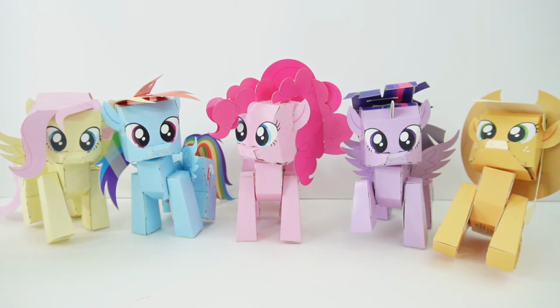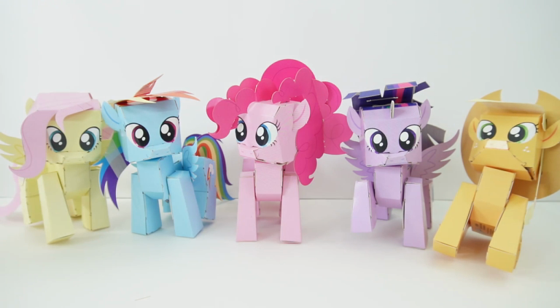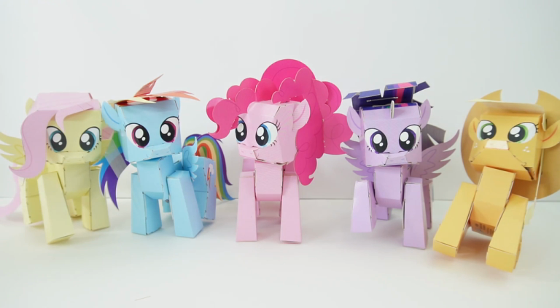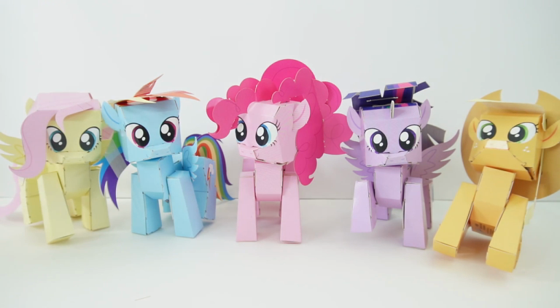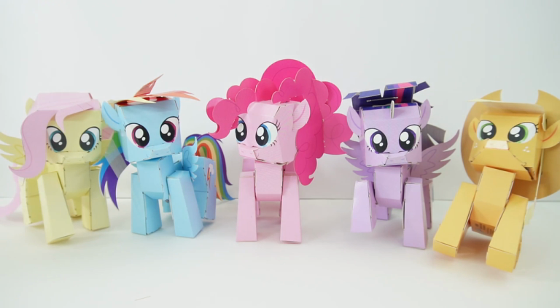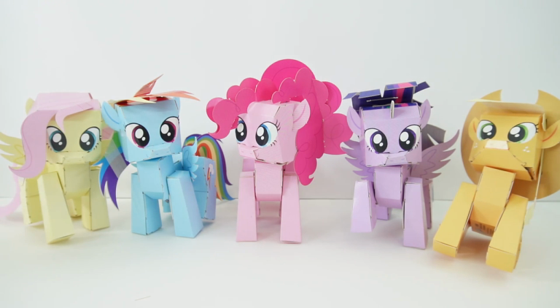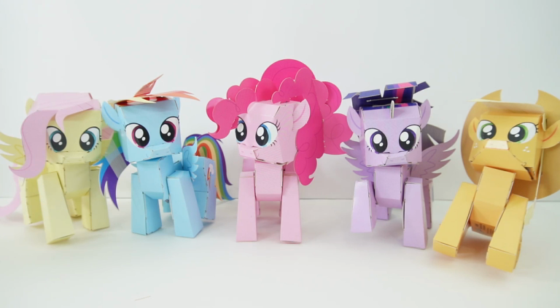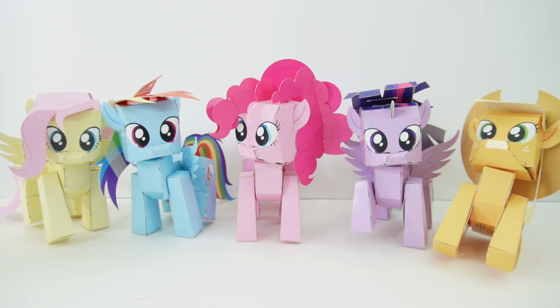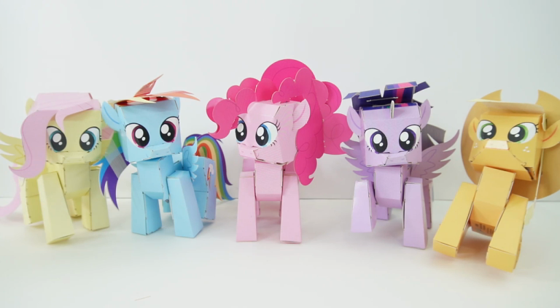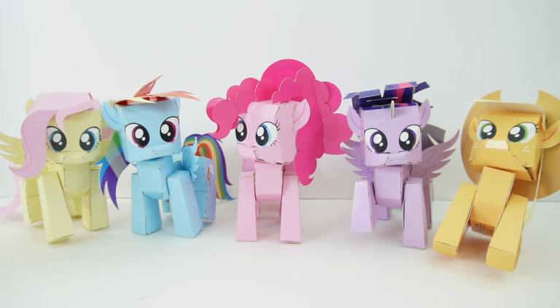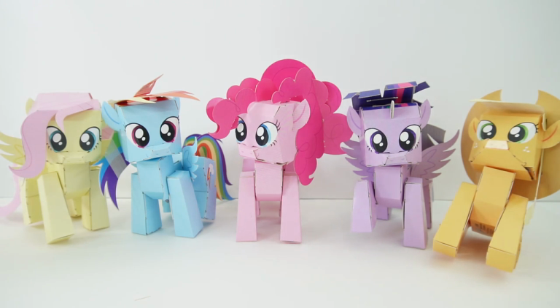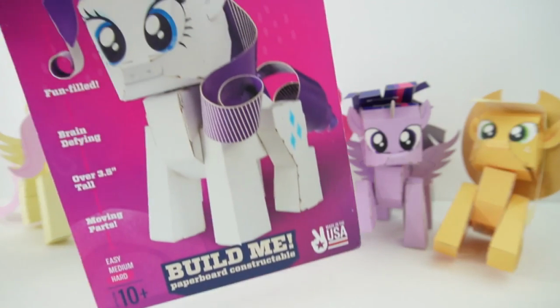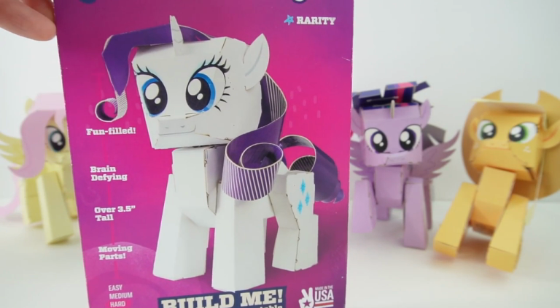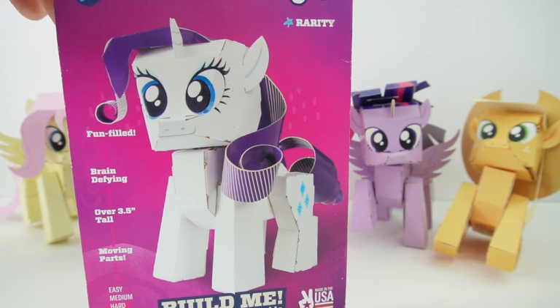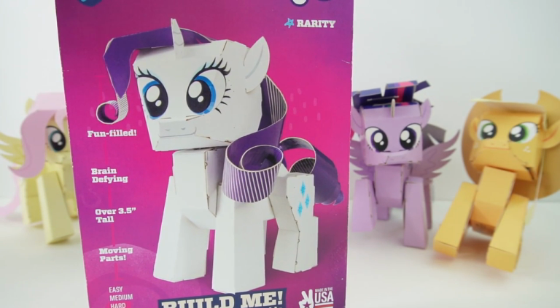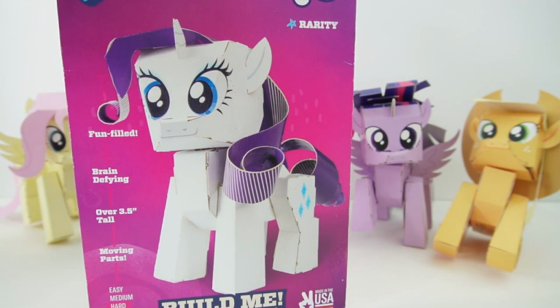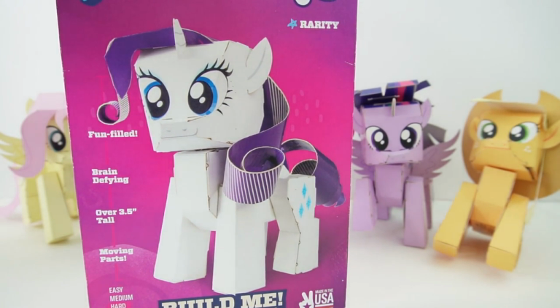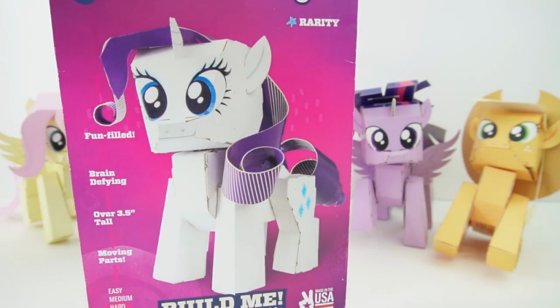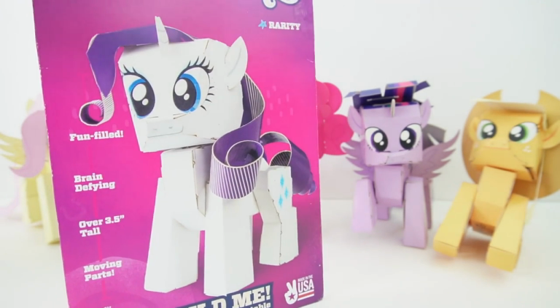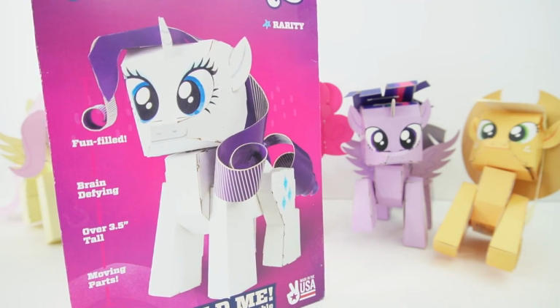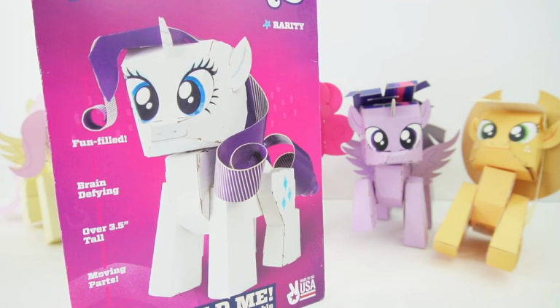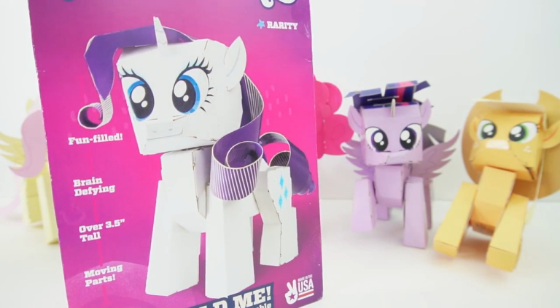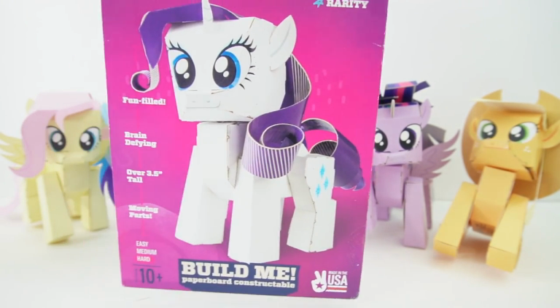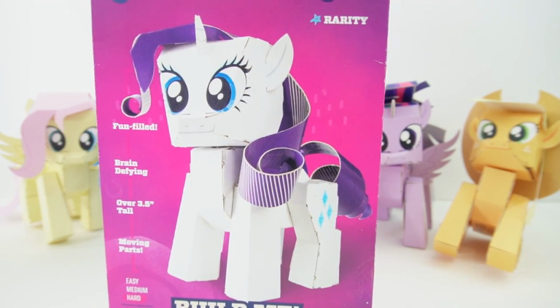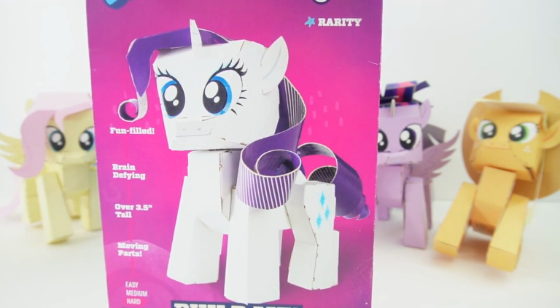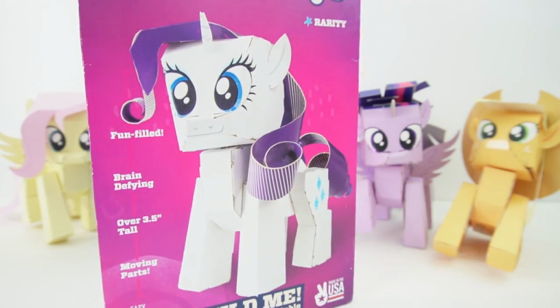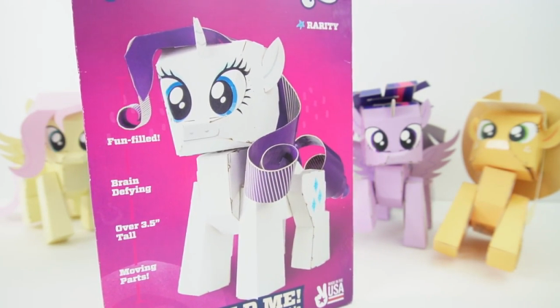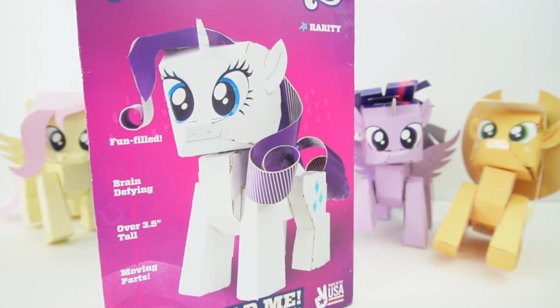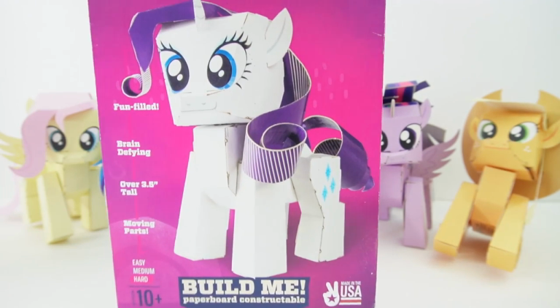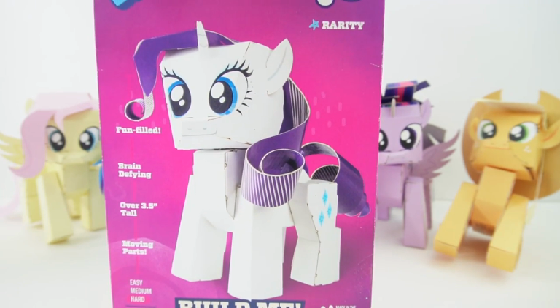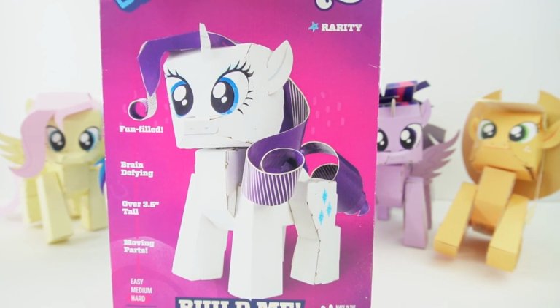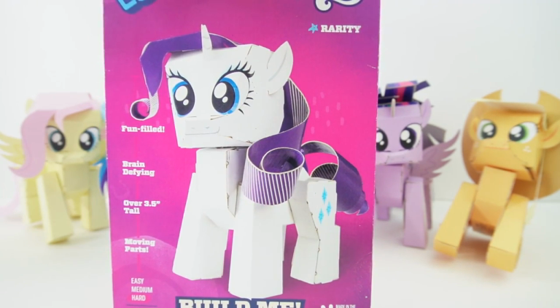So if you're familiar with the main six, you'll know that Rarity is missing. And that's who we're going to make today. We have our final pony — here is Rarity, and it looks like she is going to look super cute. So let's go ahead and get started.